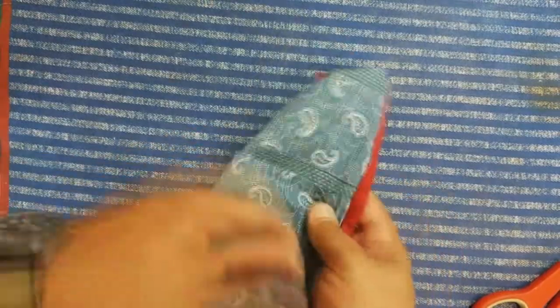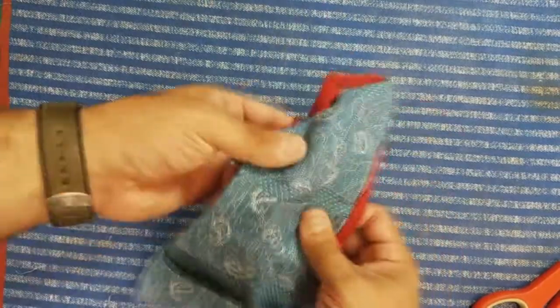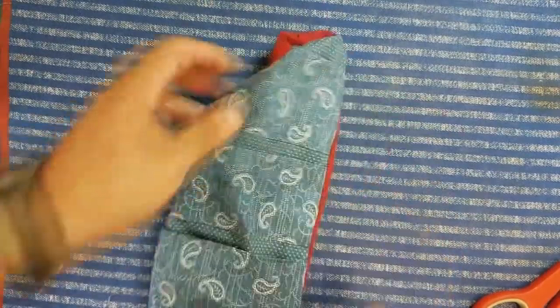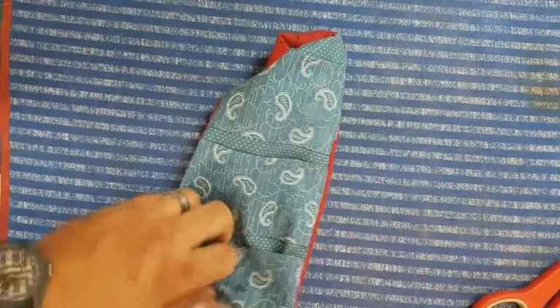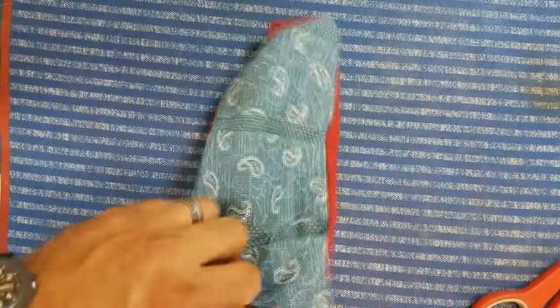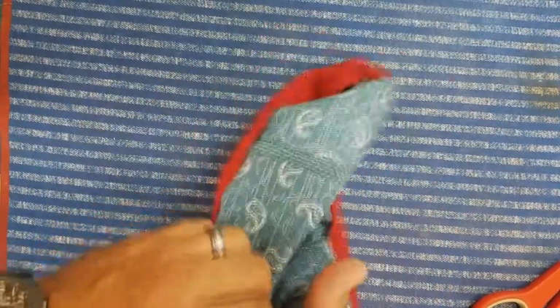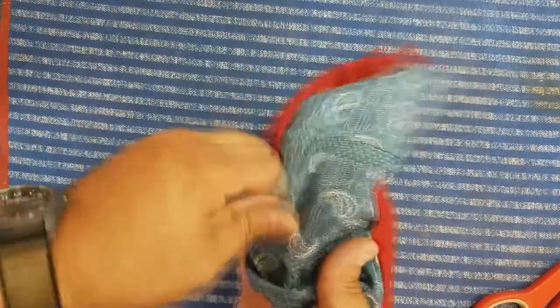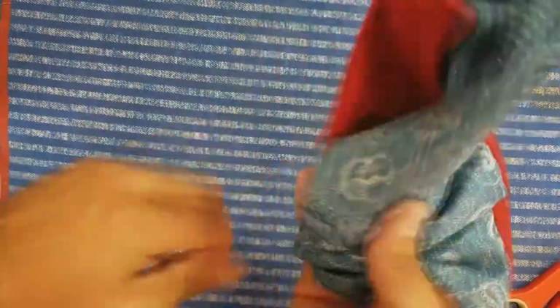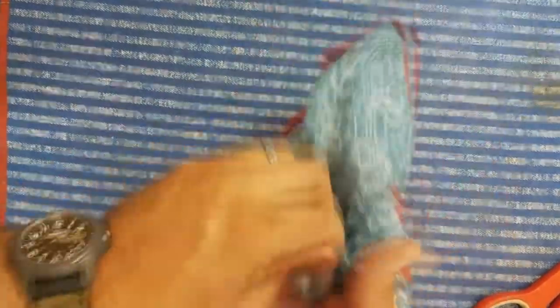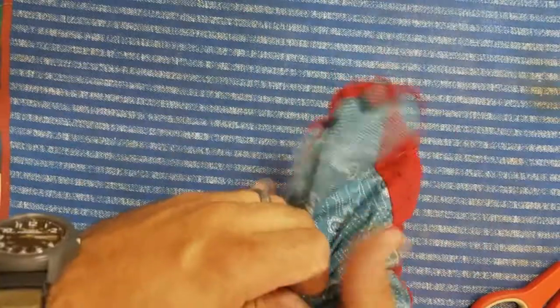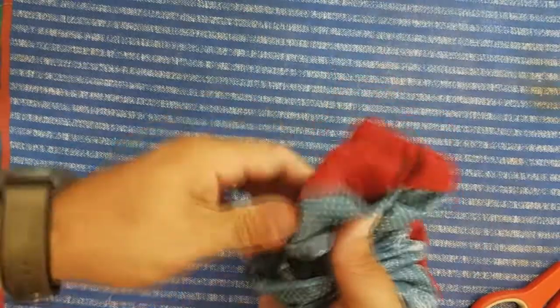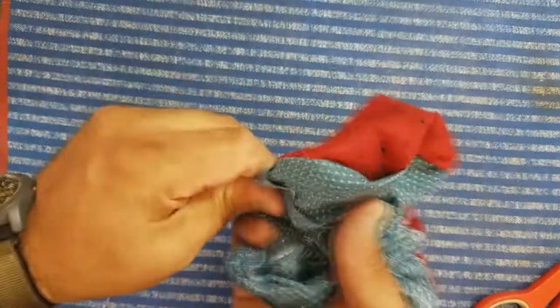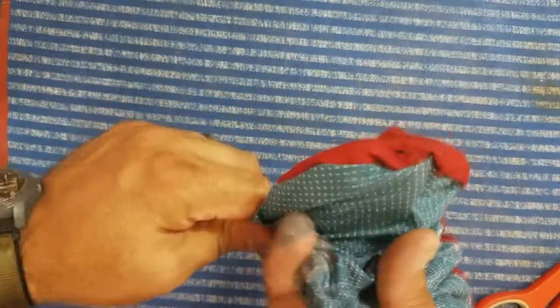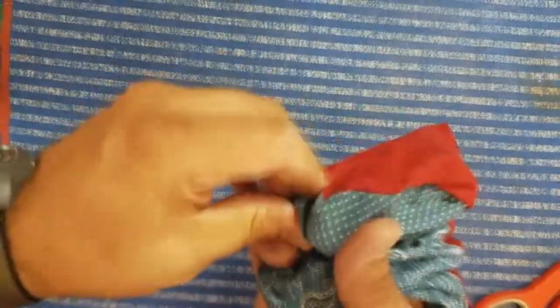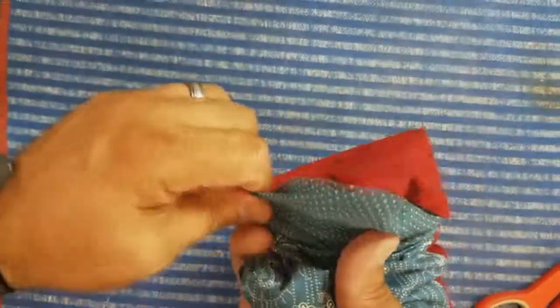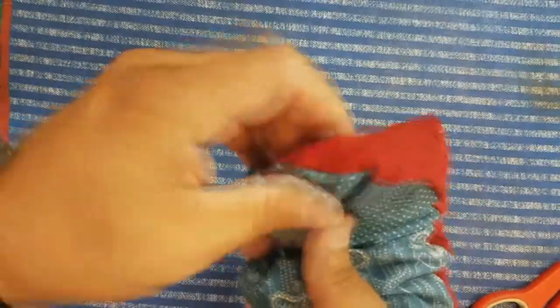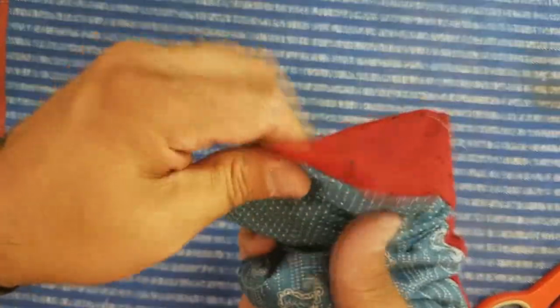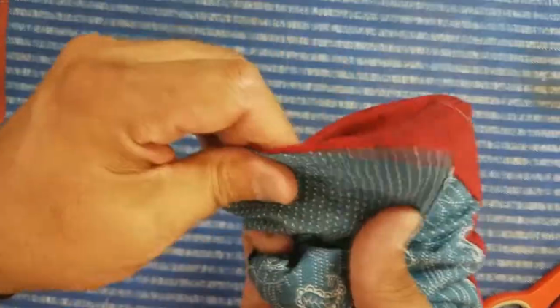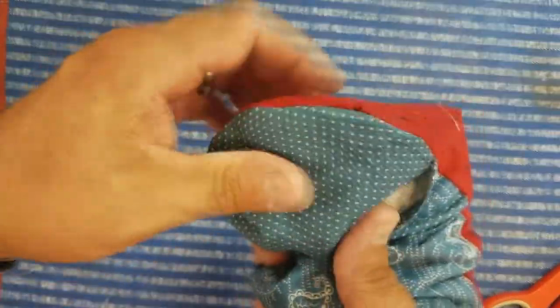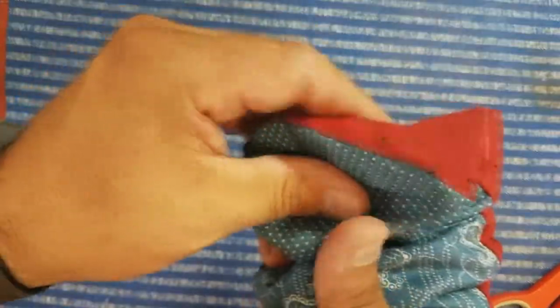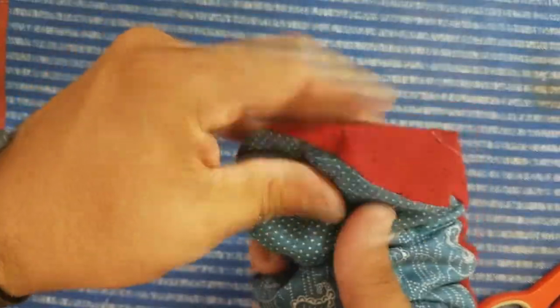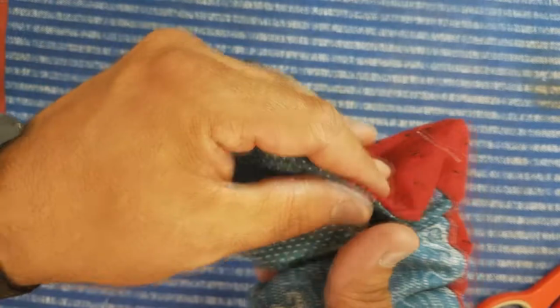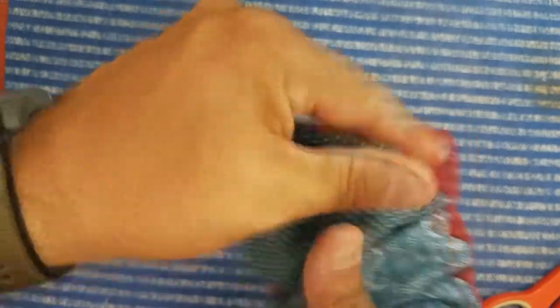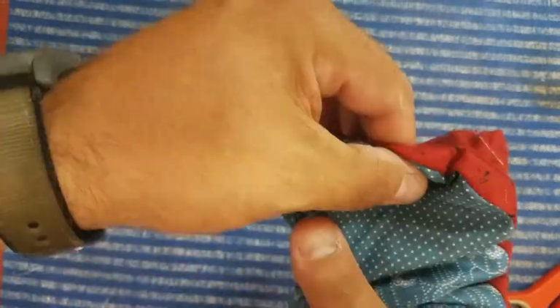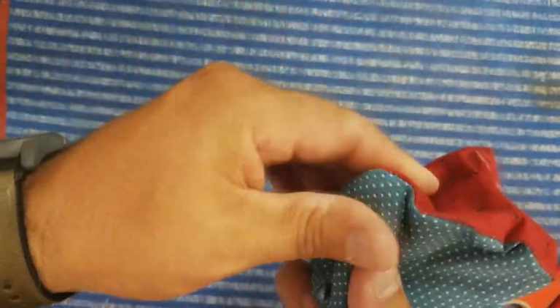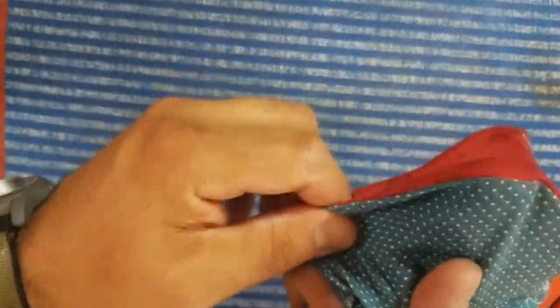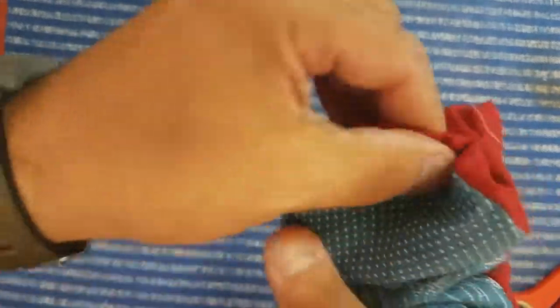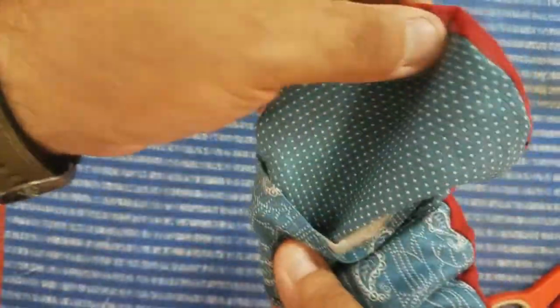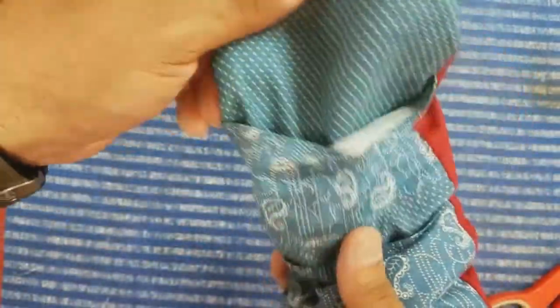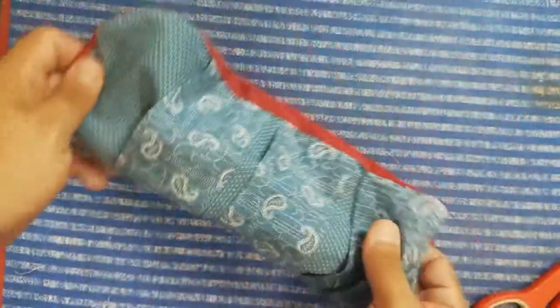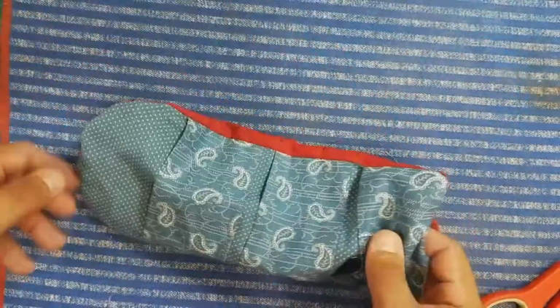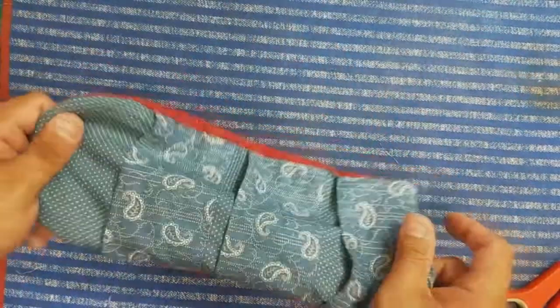I want to stick my hand back up in here and smooth out the top seam, and have everything all nice.